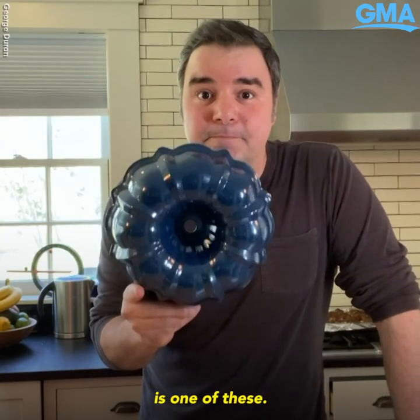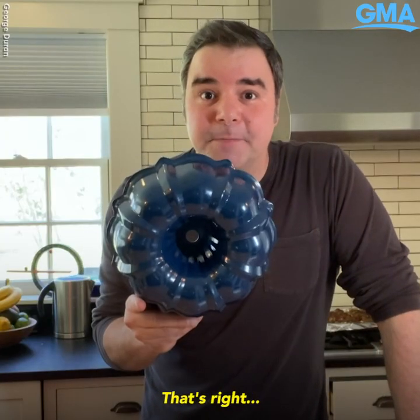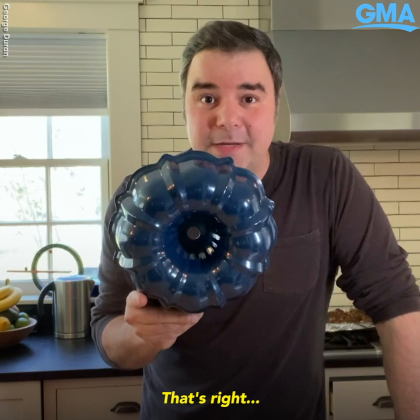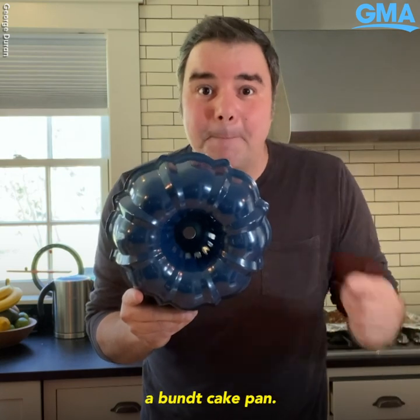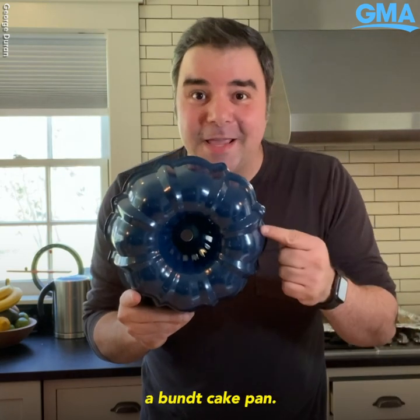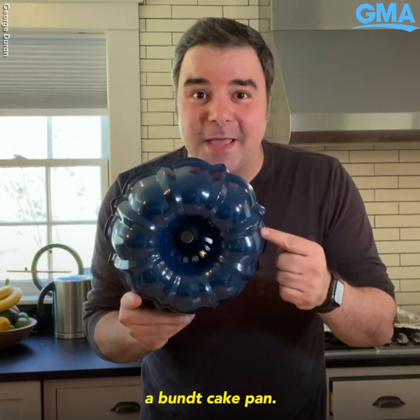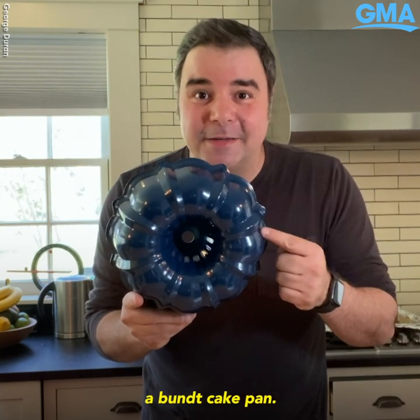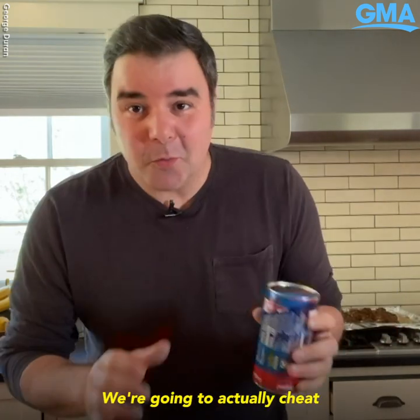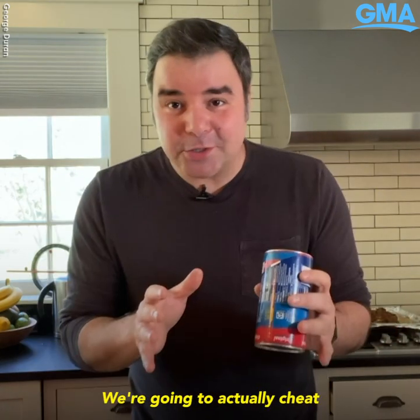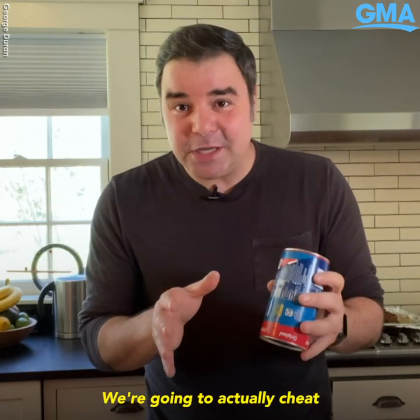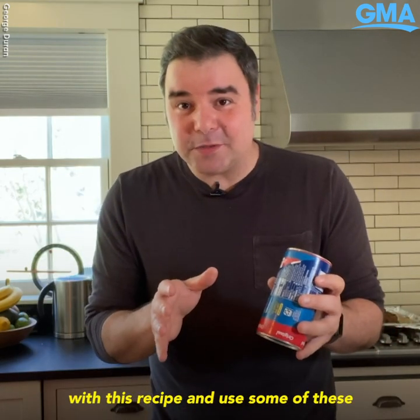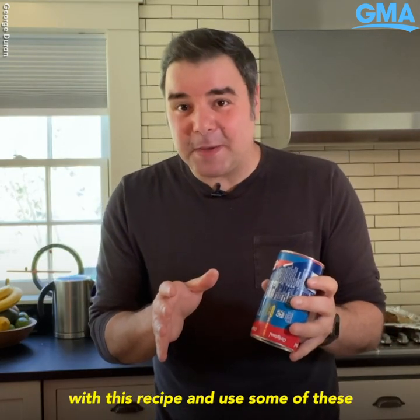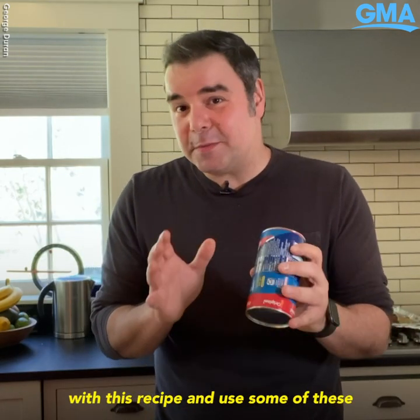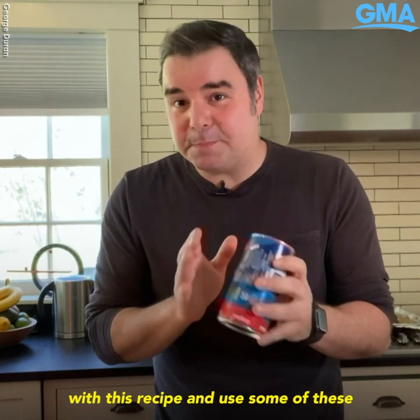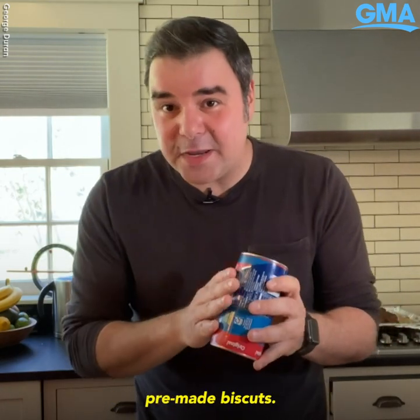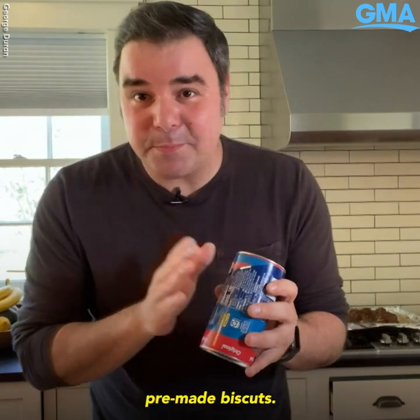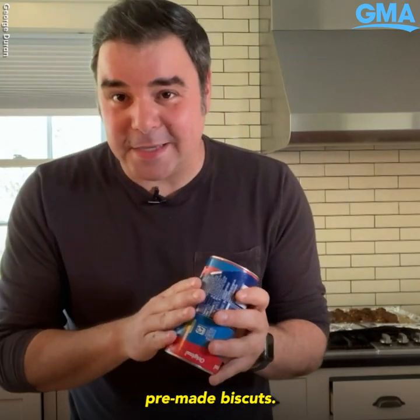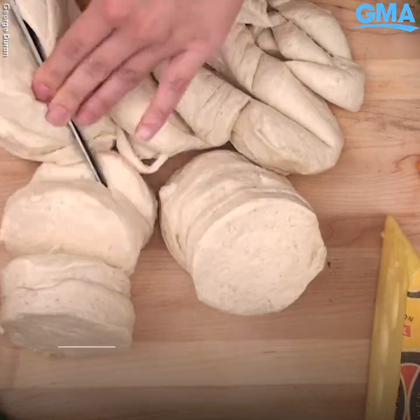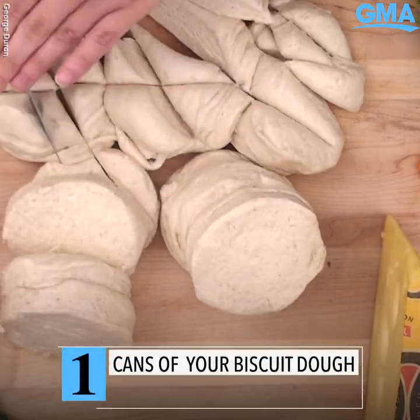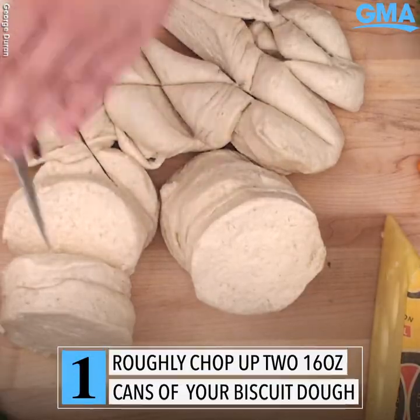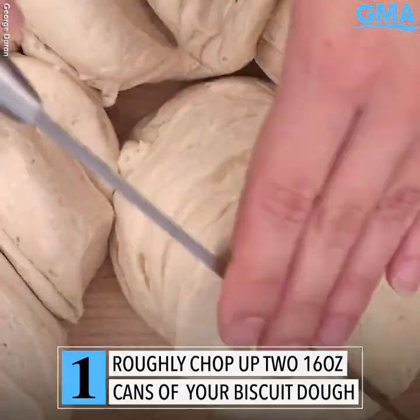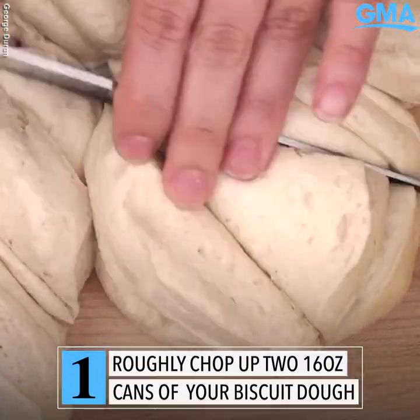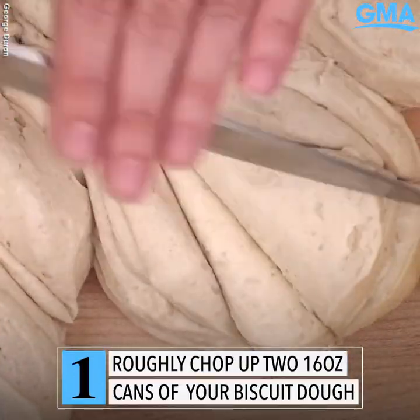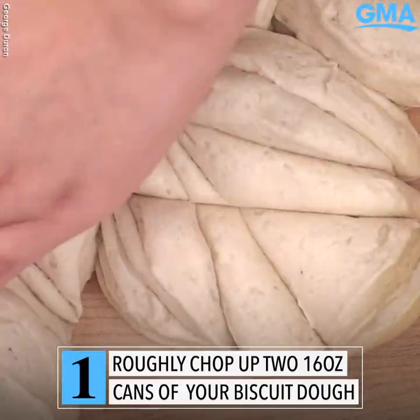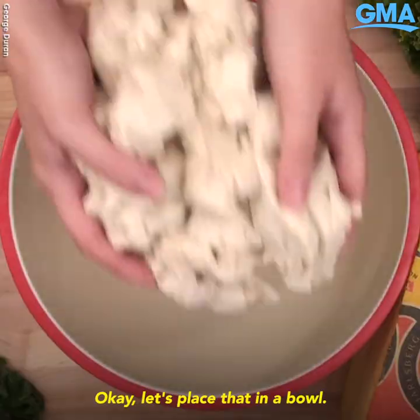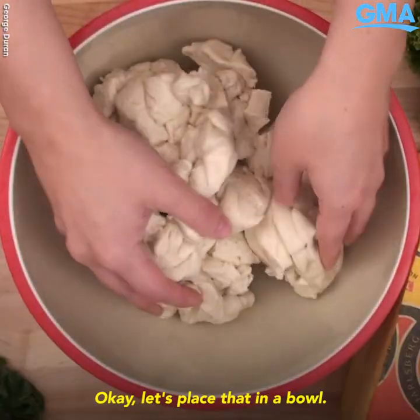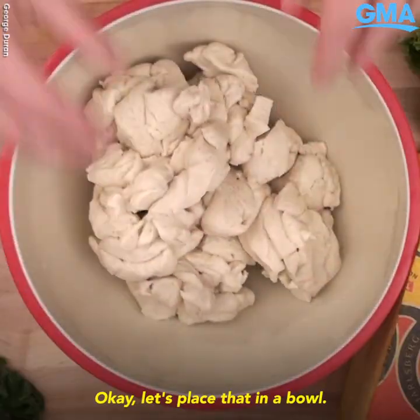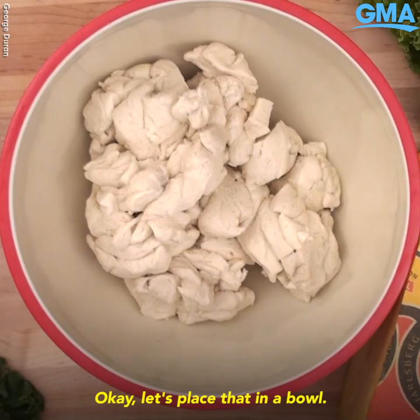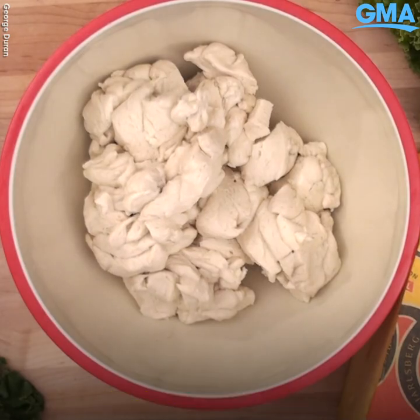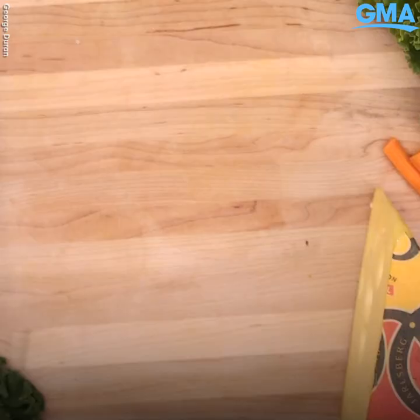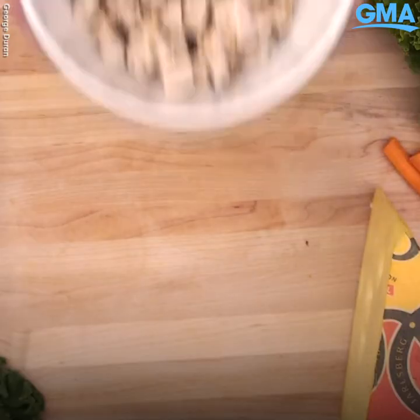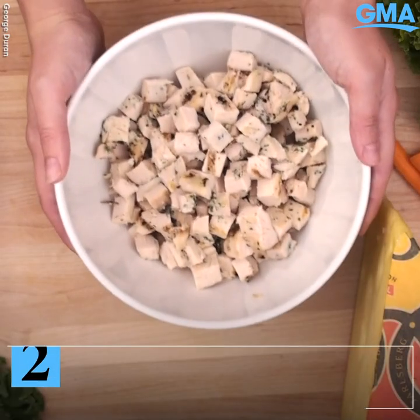That's right — a Bundt cake pan. We're actually going to cheat with this recipe and use some pre-made biscuits. Go ahead and chop that up and place it in a bowl.